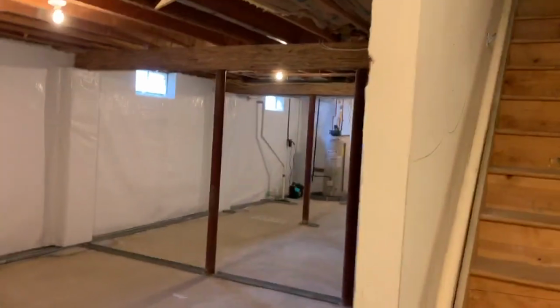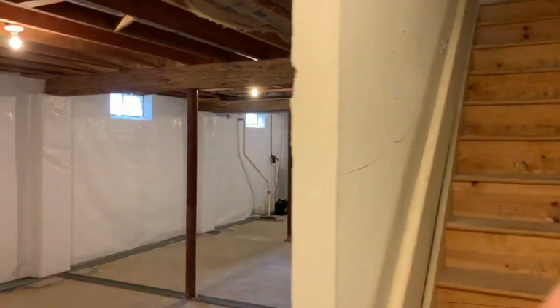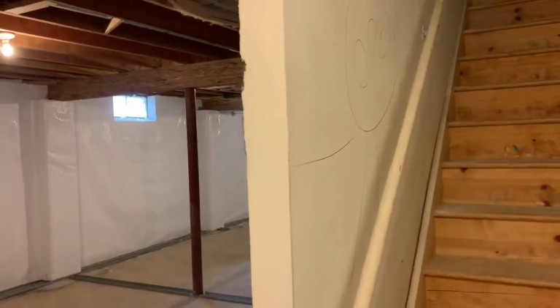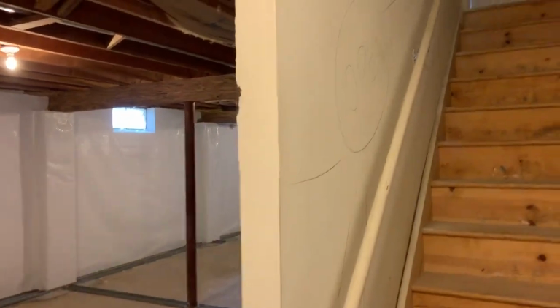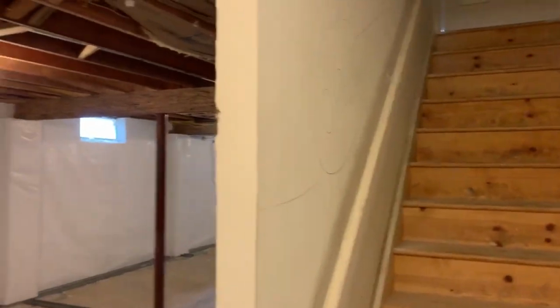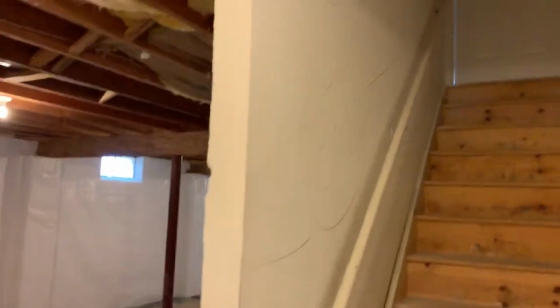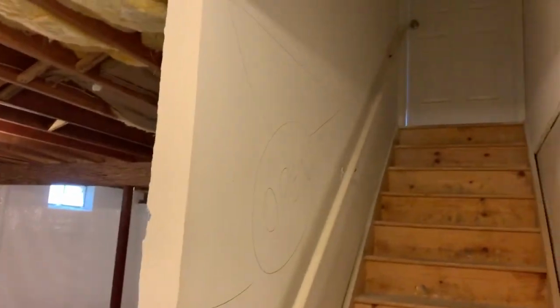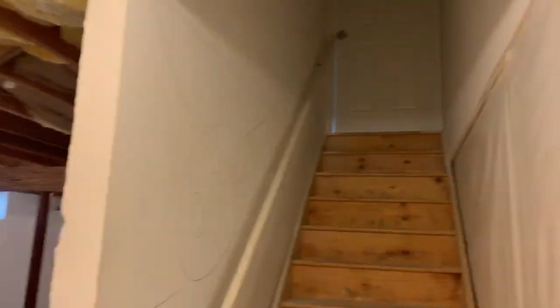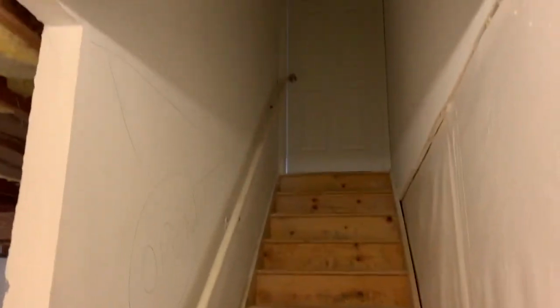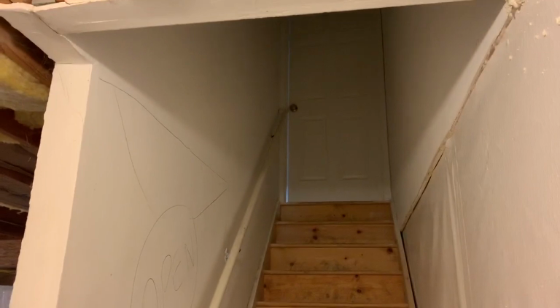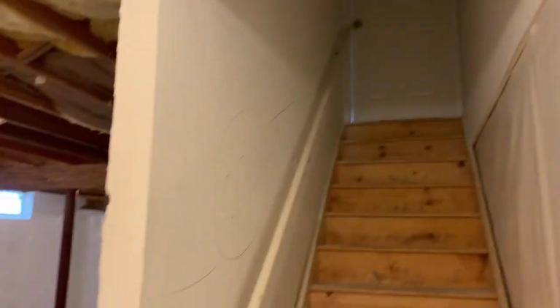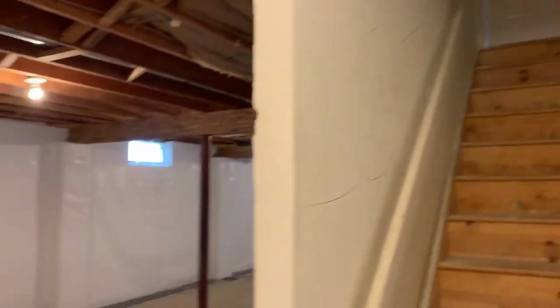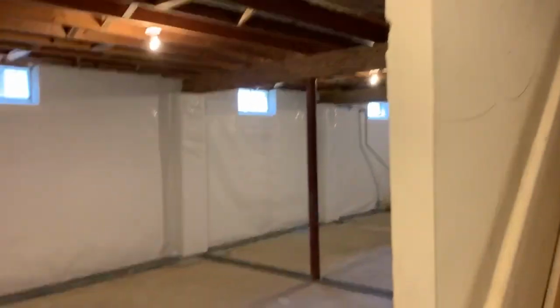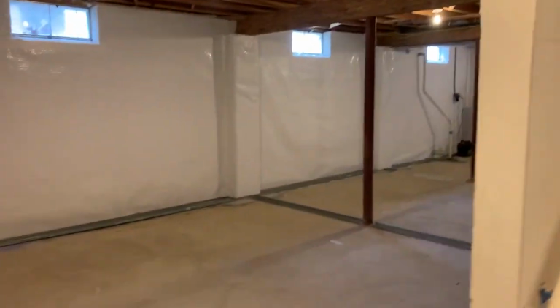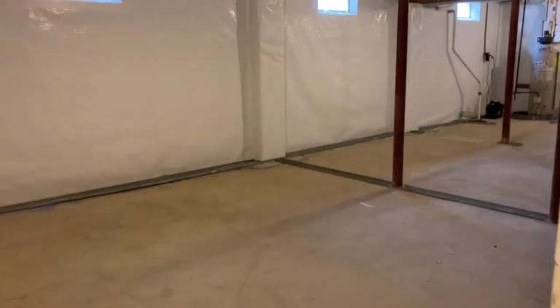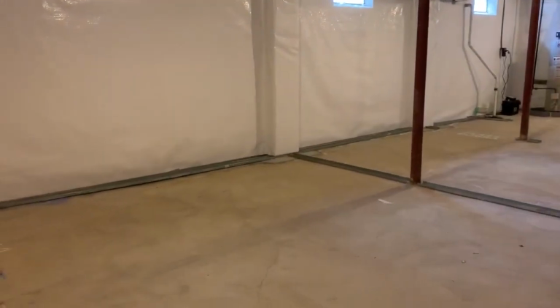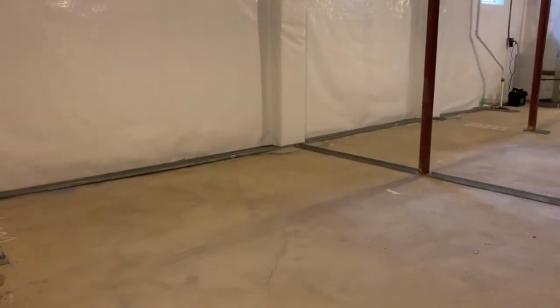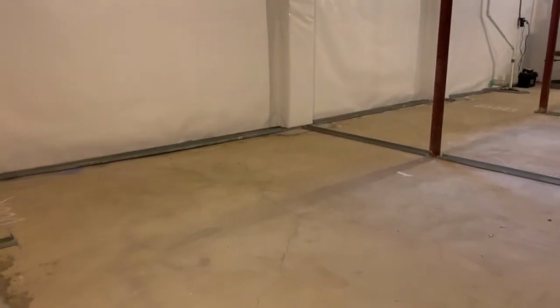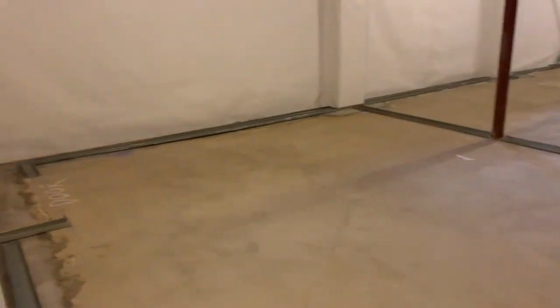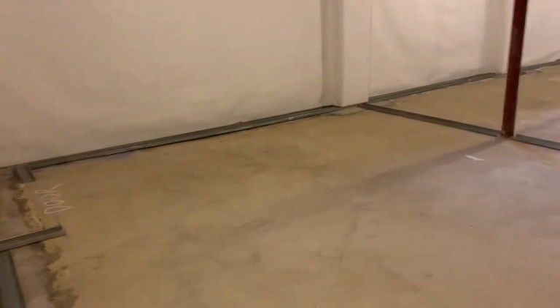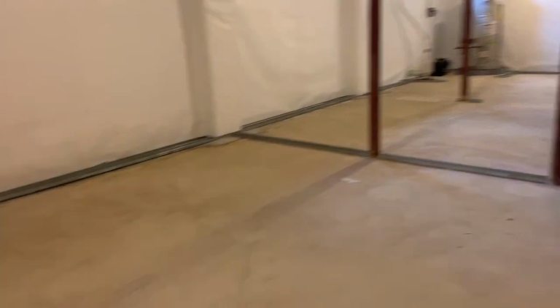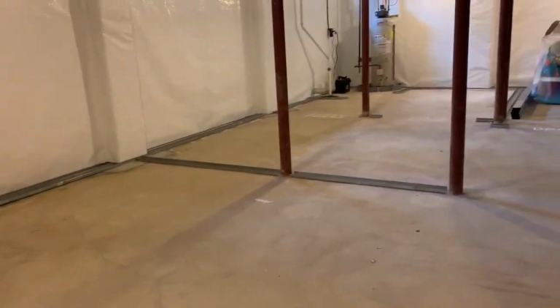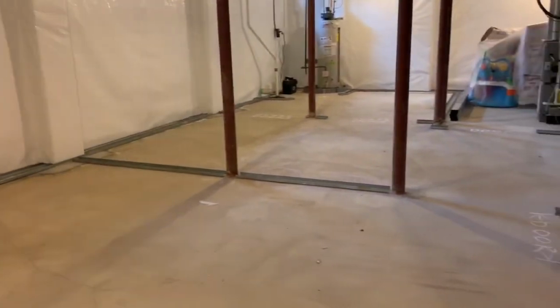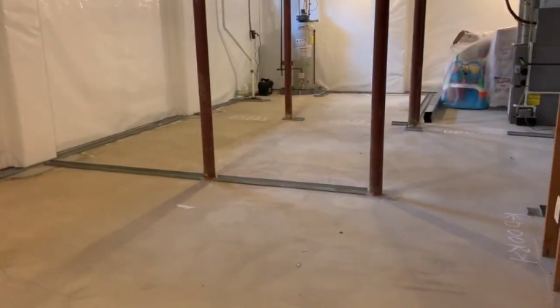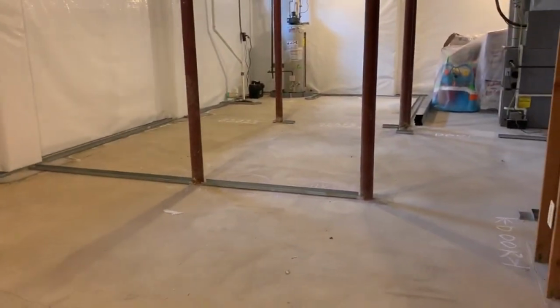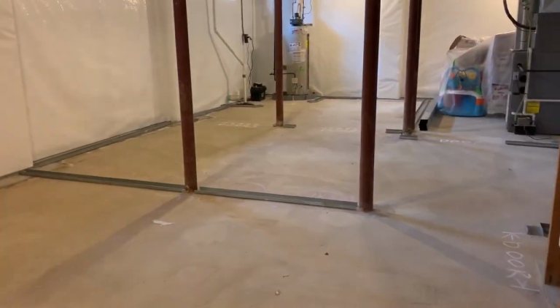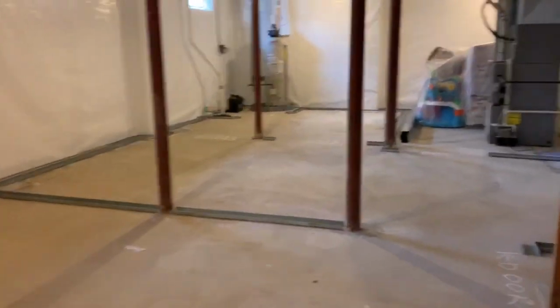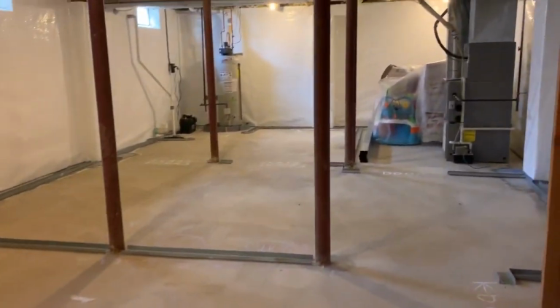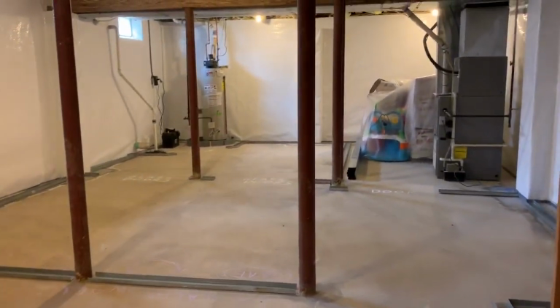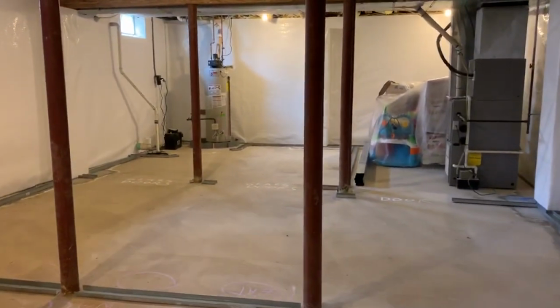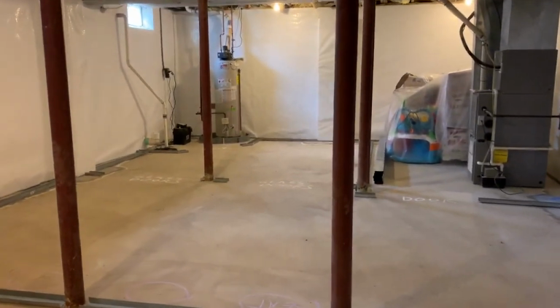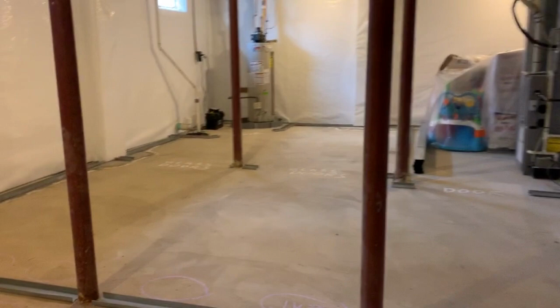So I start here by opening up the stairs. We're going to put the glass entry door at the top right there. This basement is only 530 square feet, so there's not a lot of things we can adjust, but there is some. The big unique thing here is these five columns that we have in the way.